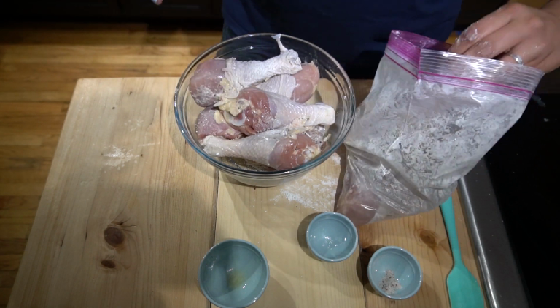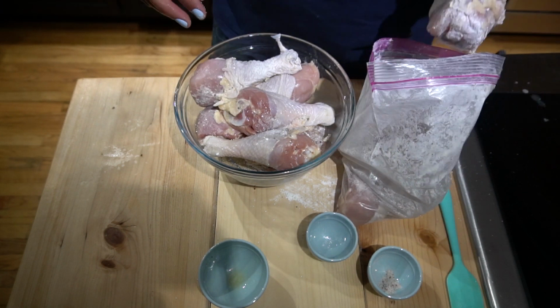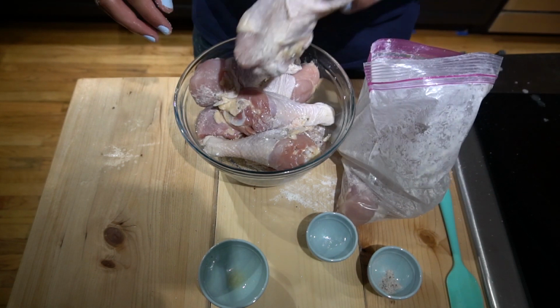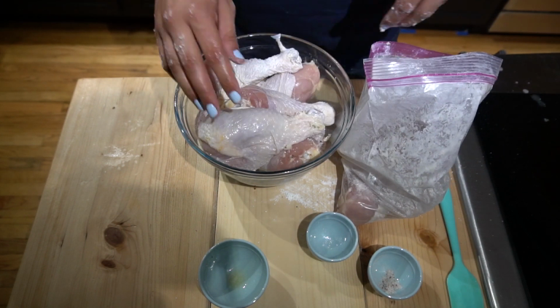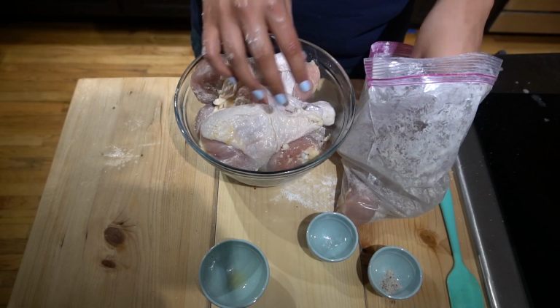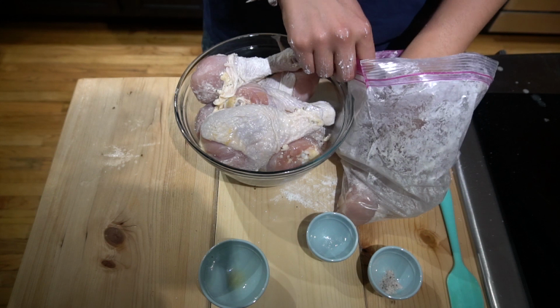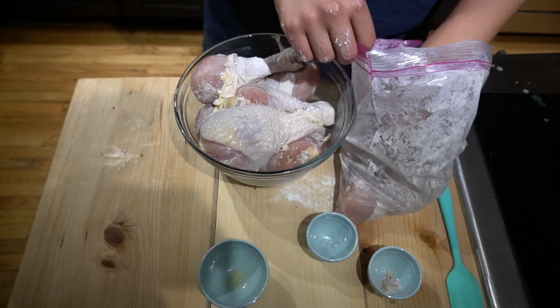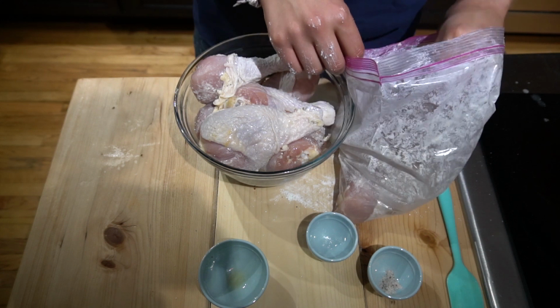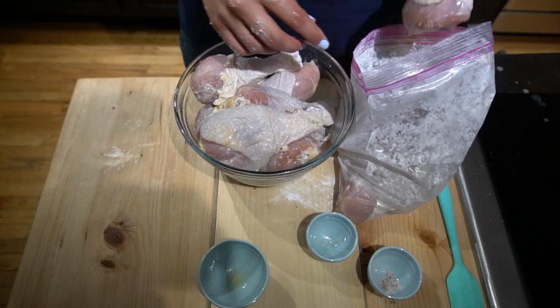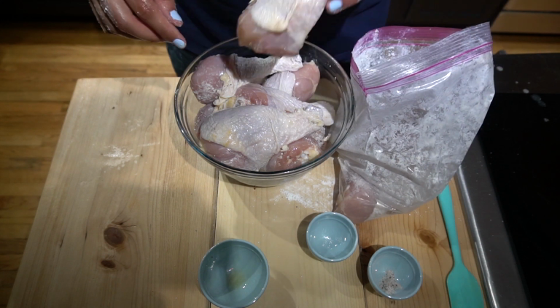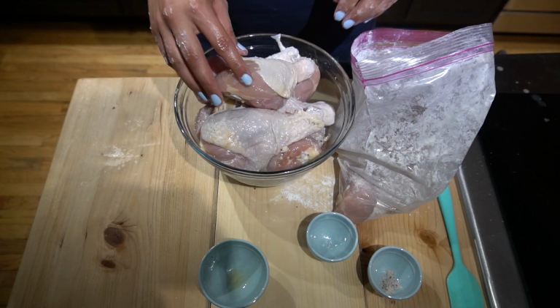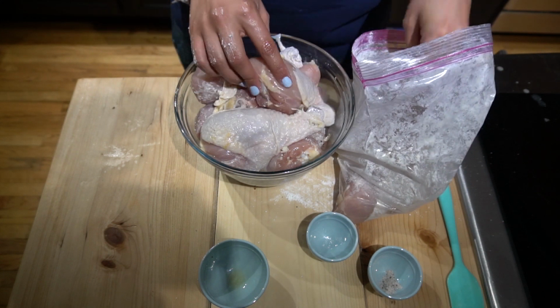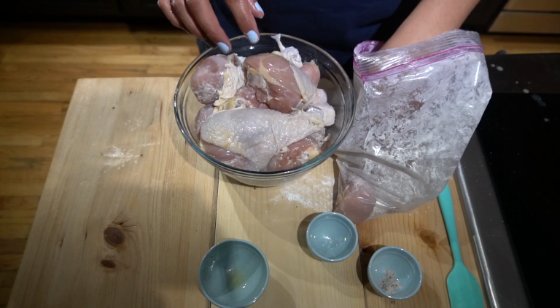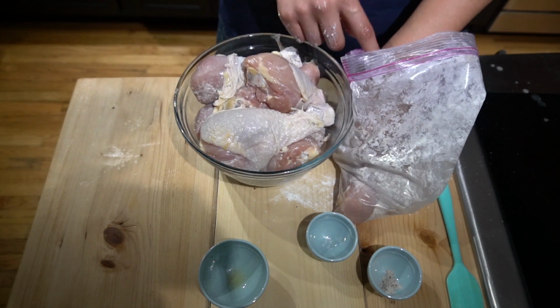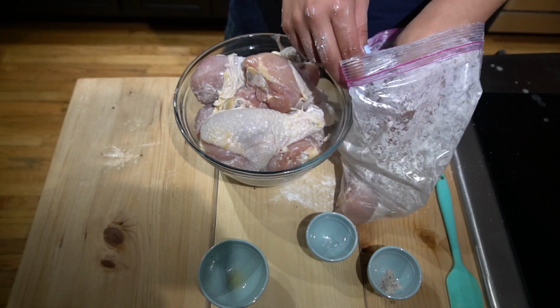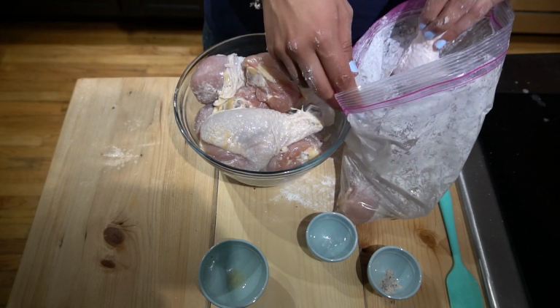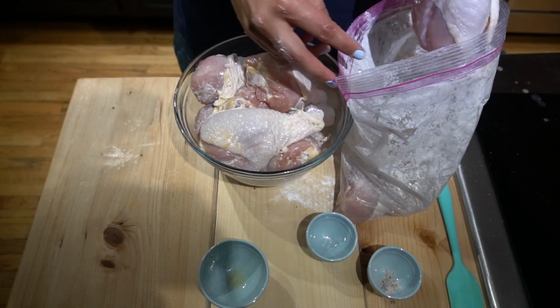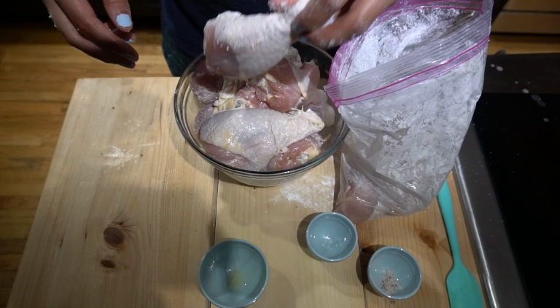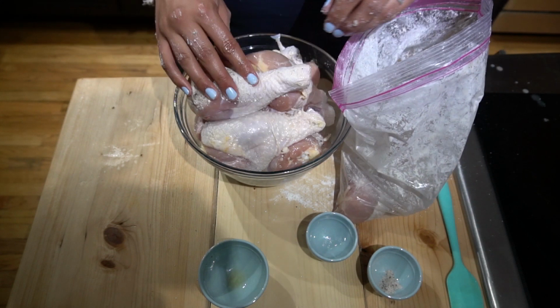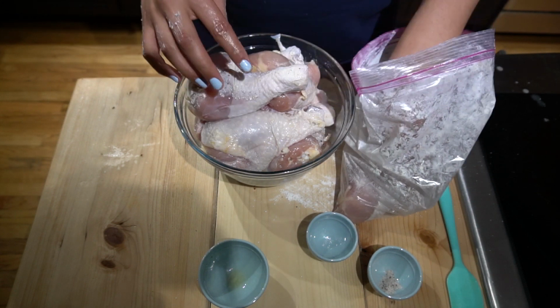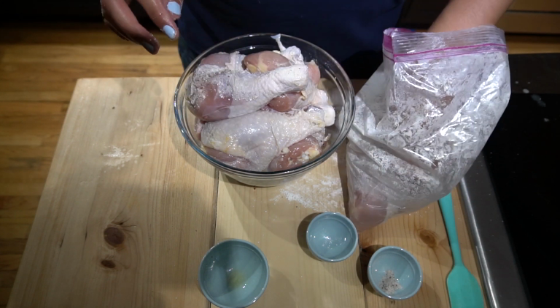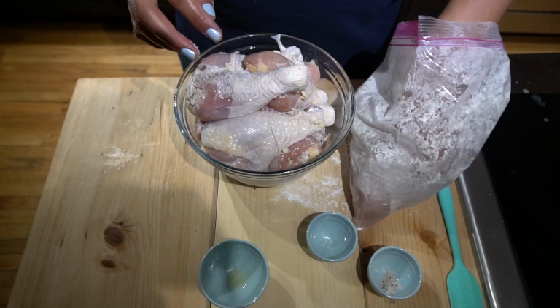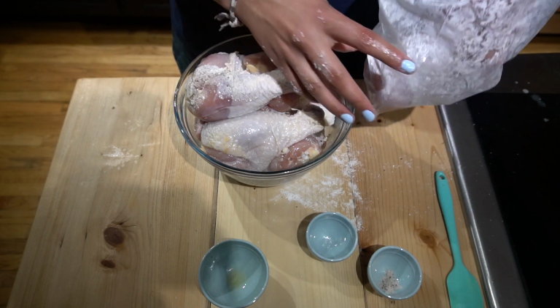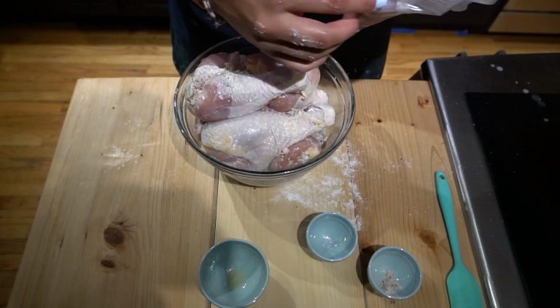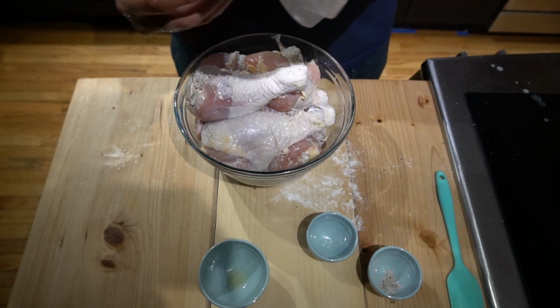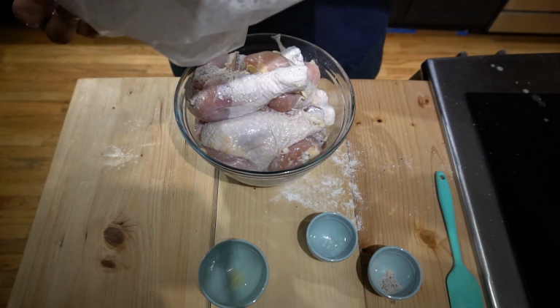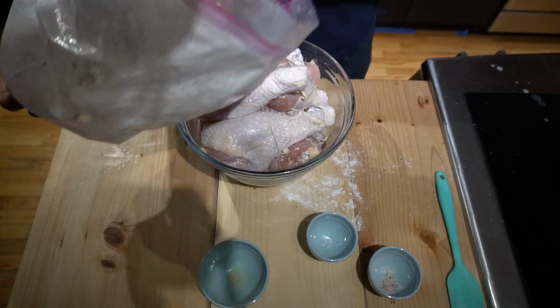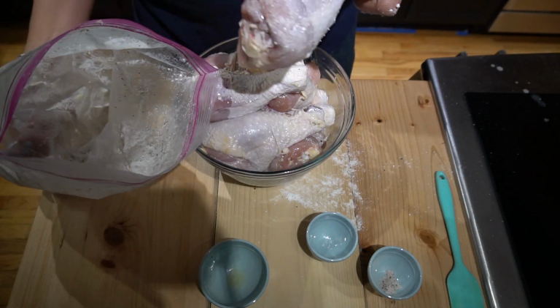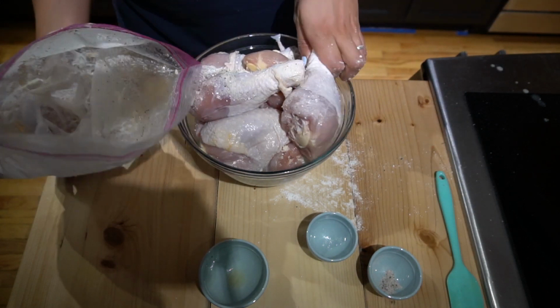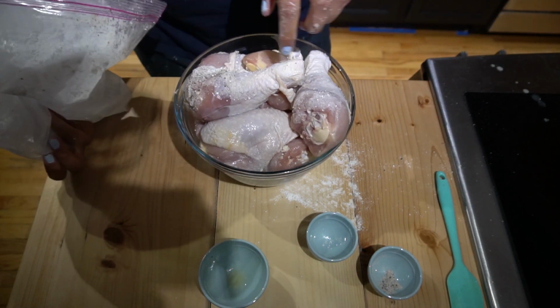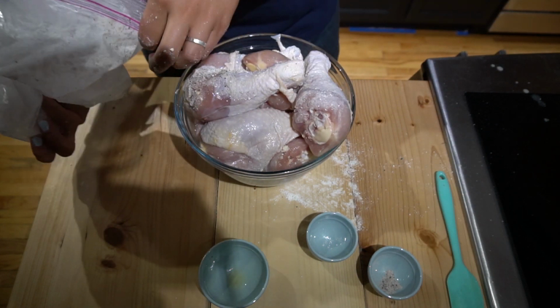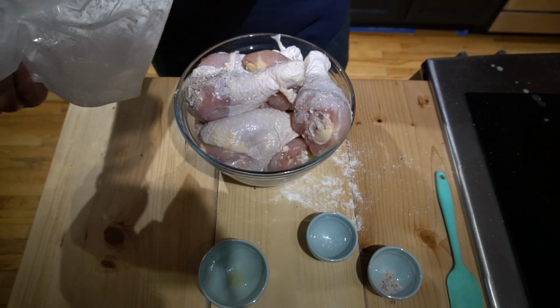Okay, the bag isn't working, so here's what we're going to do — we're going to put everything back in here. Trial two: if you guys can get your bag to work, go for it, it's probably a better idea. But I'm just going to put everything in here and mix it up with my hands.